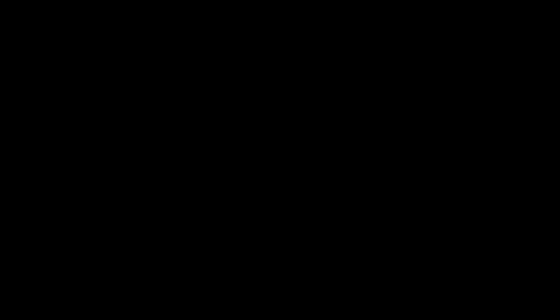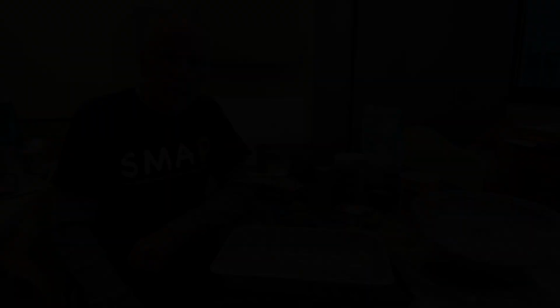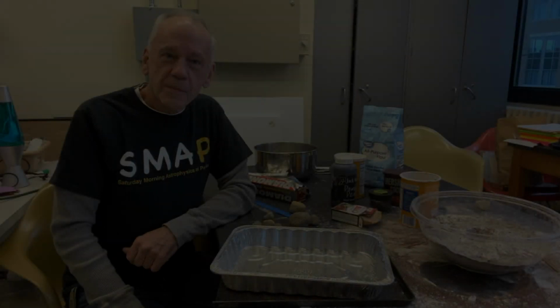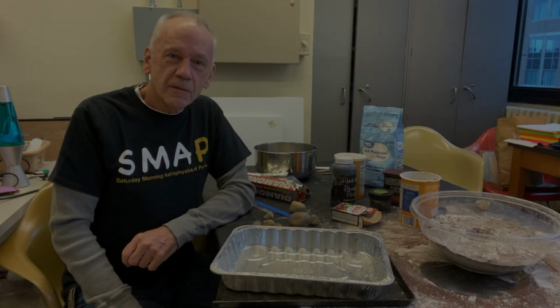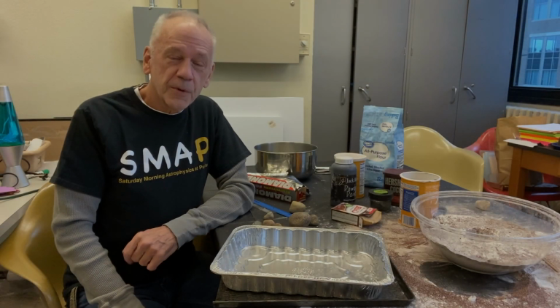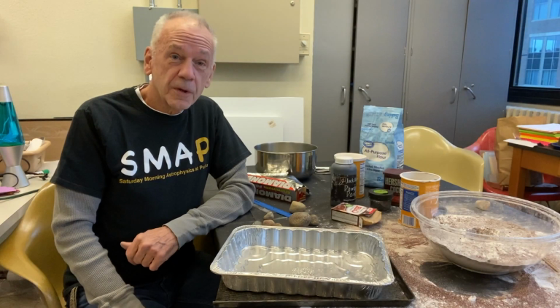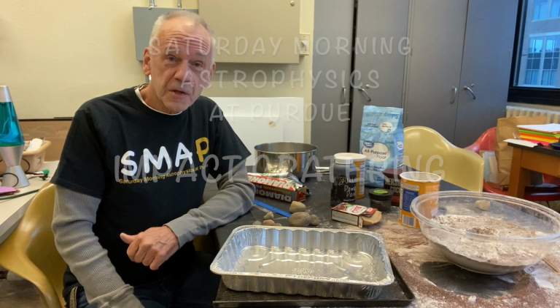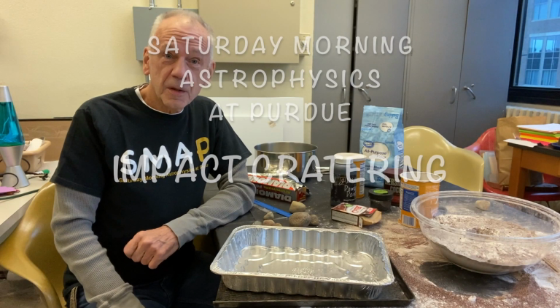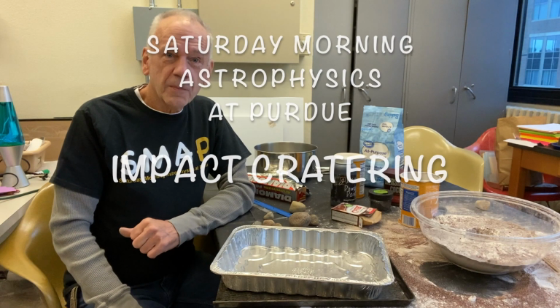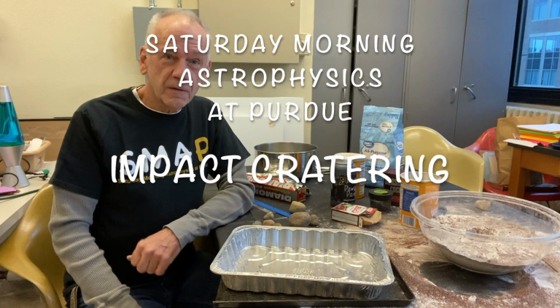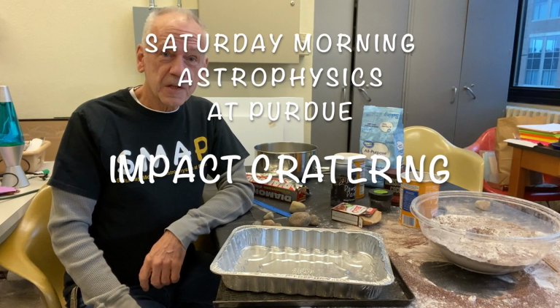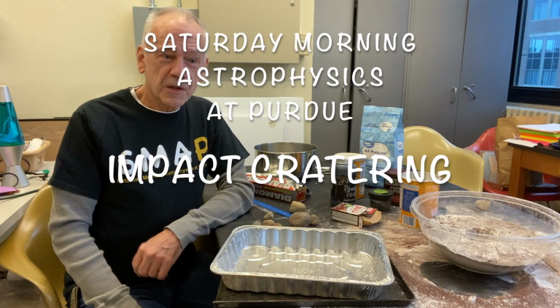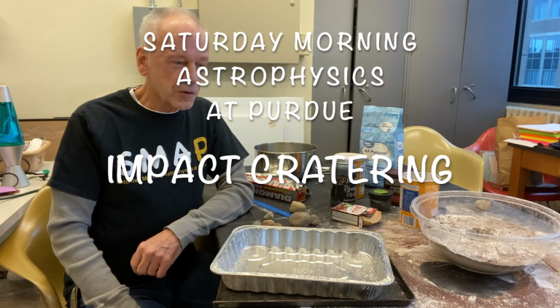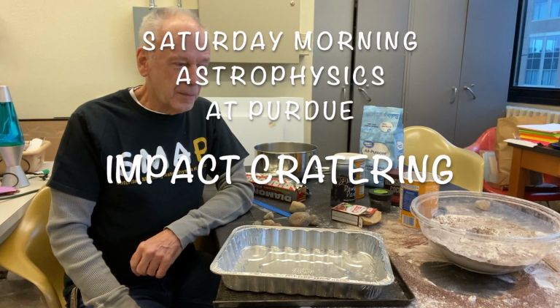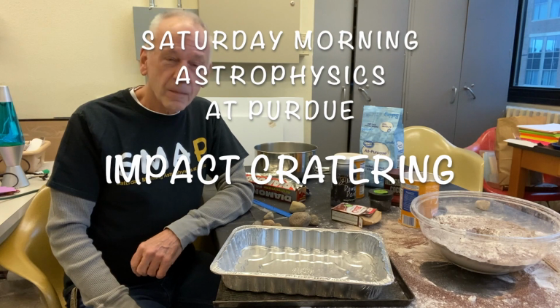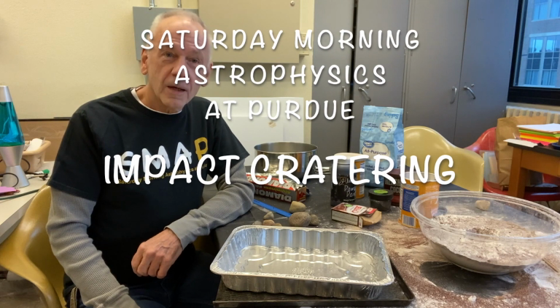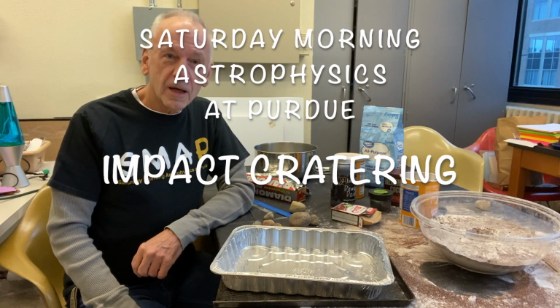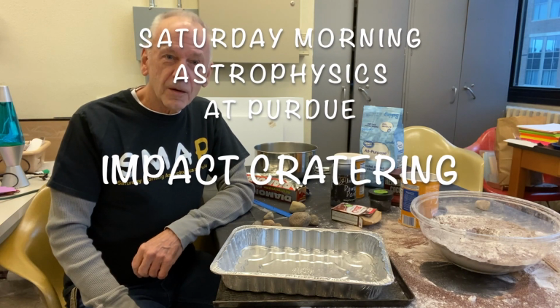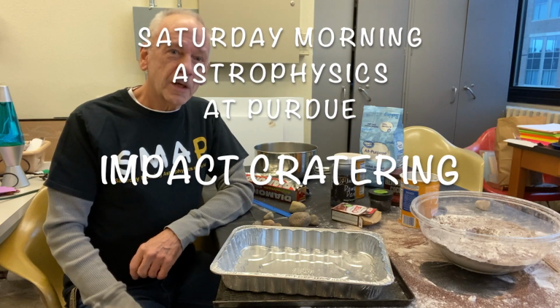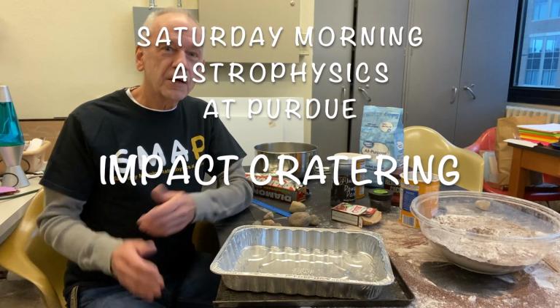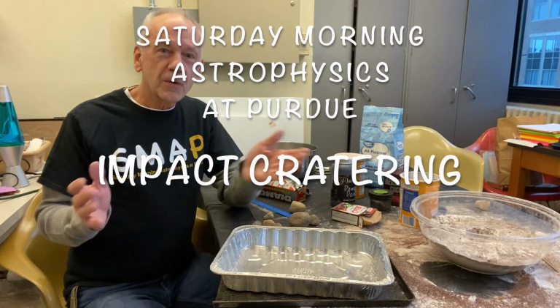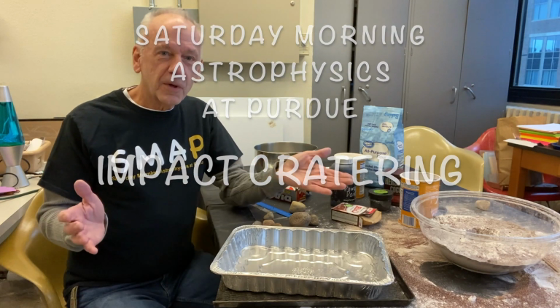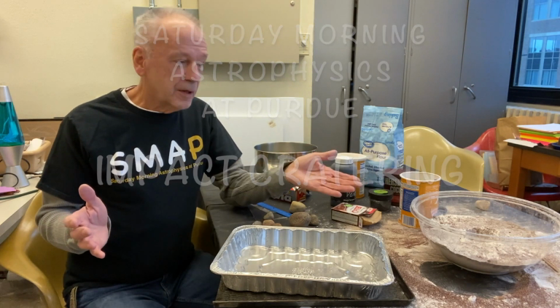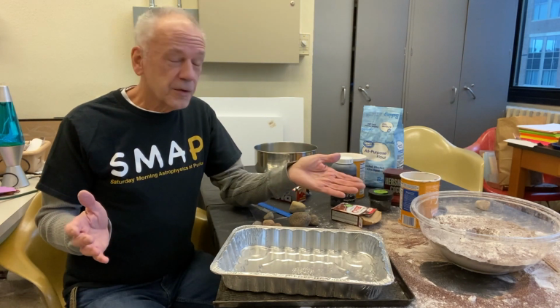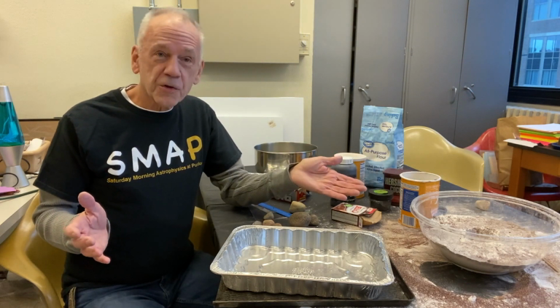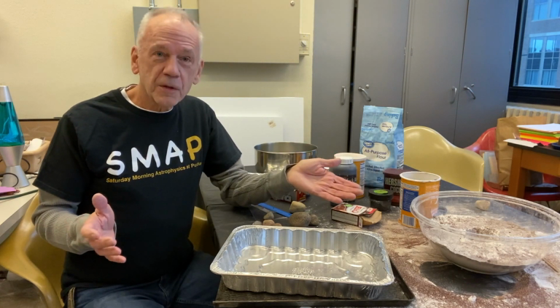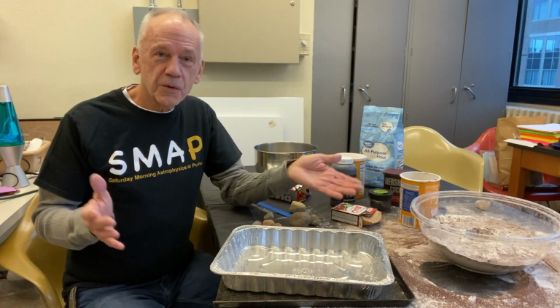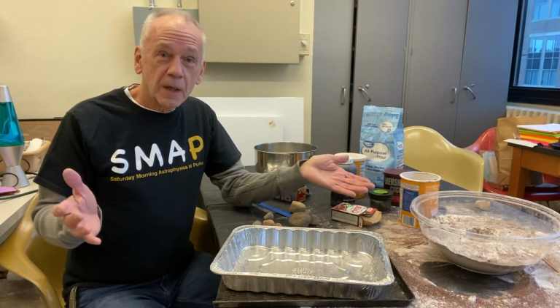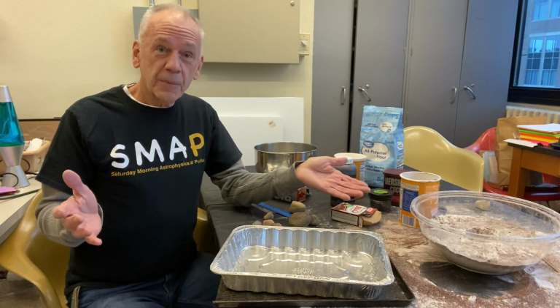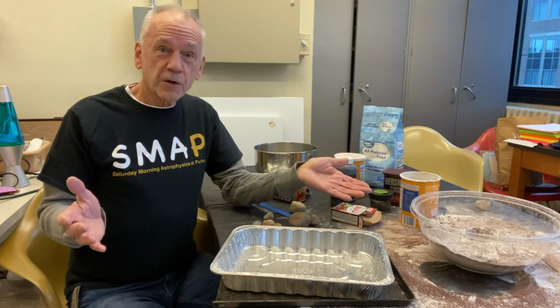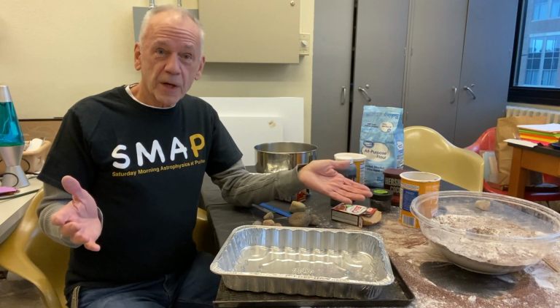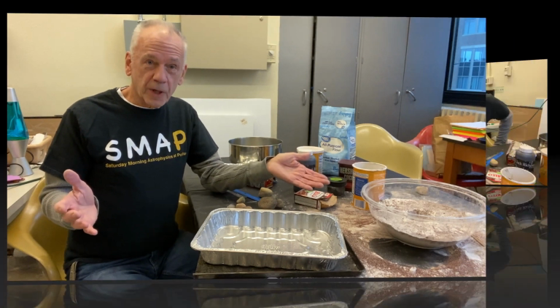Hi, I'm Dave from Purdue University Department of Physics and Astronomy, and we're going to give you a little bit of an introduction to impact cratering.